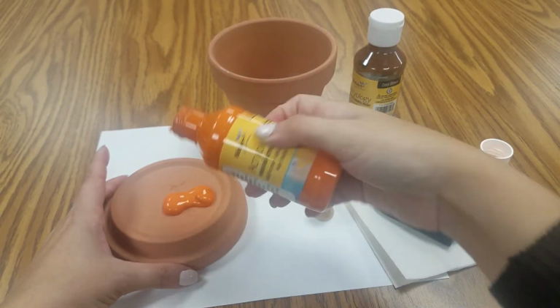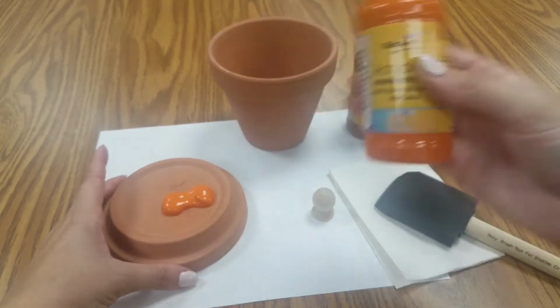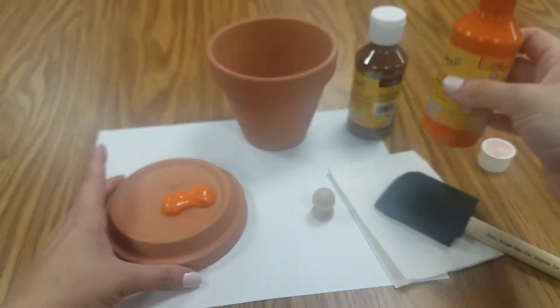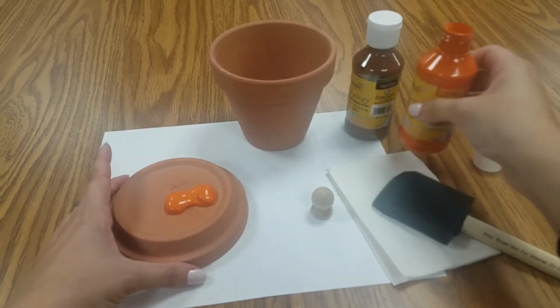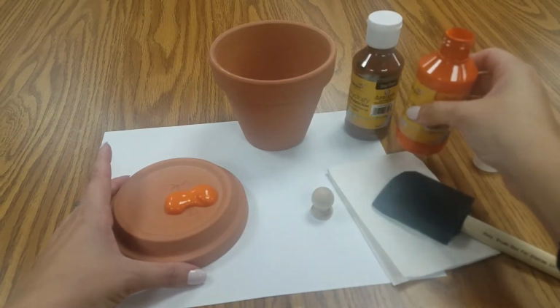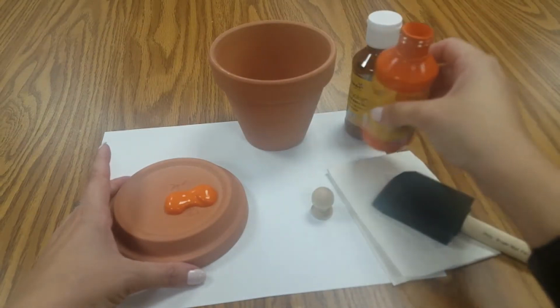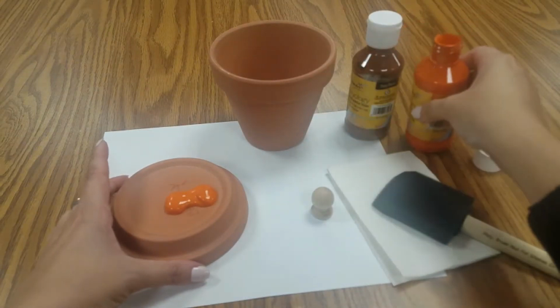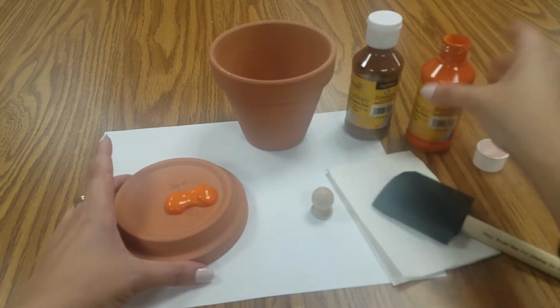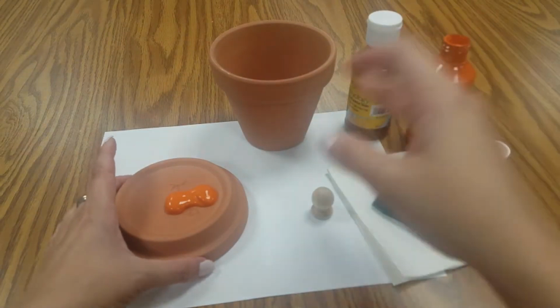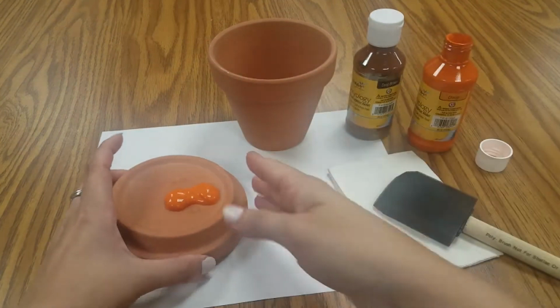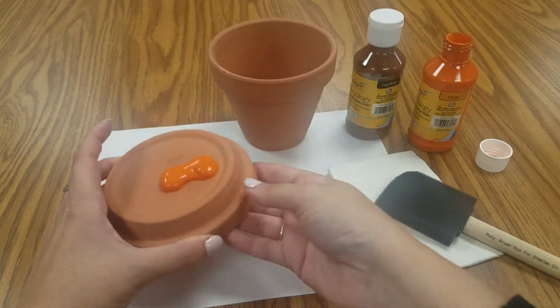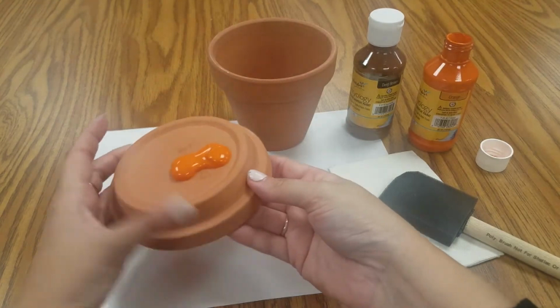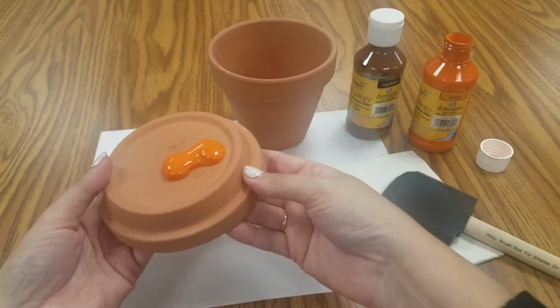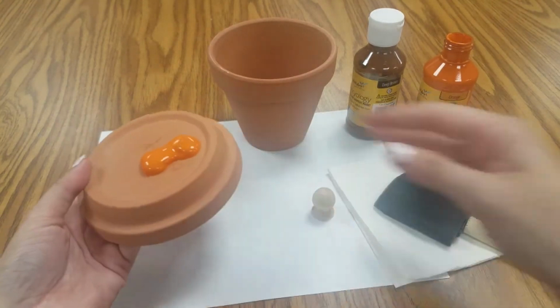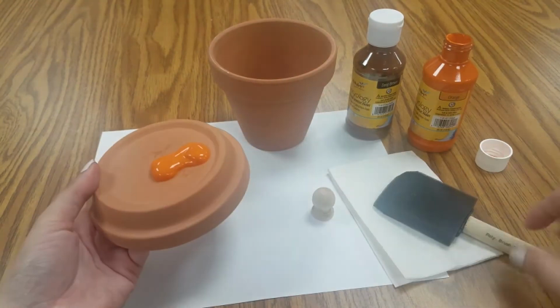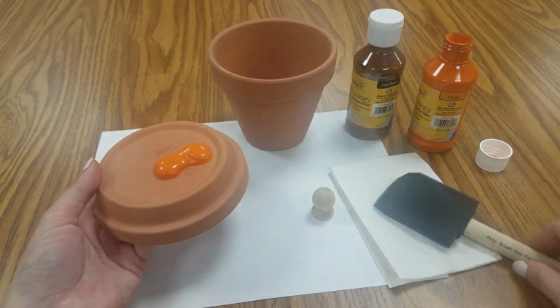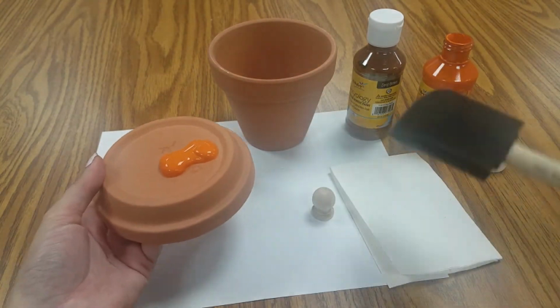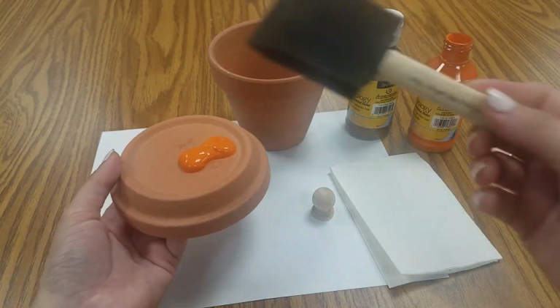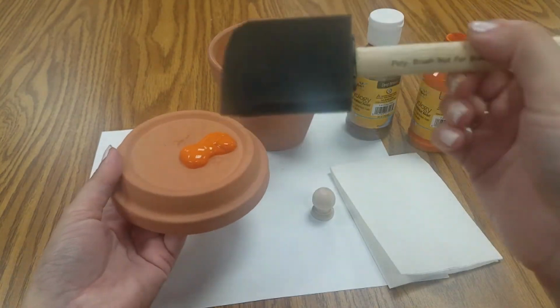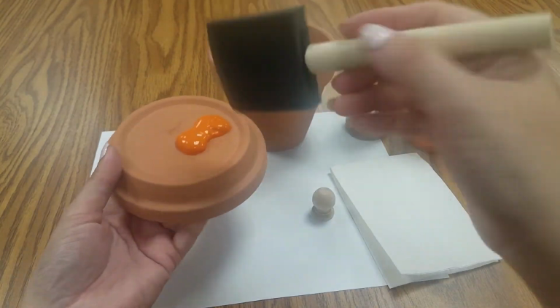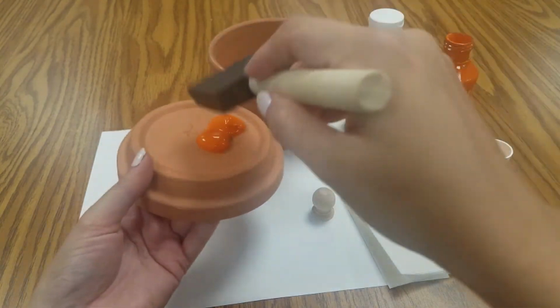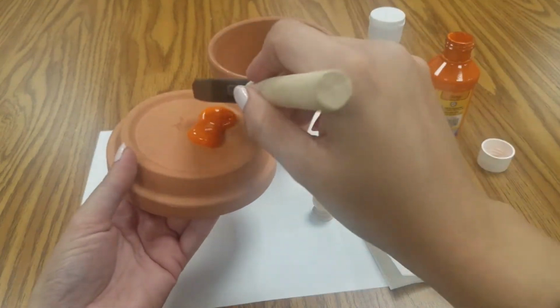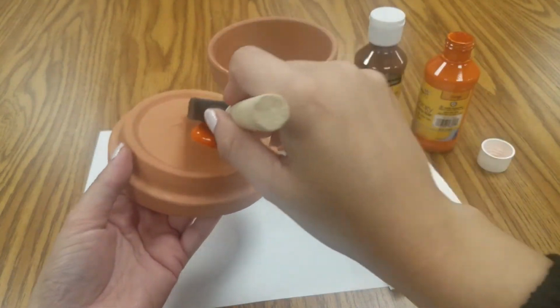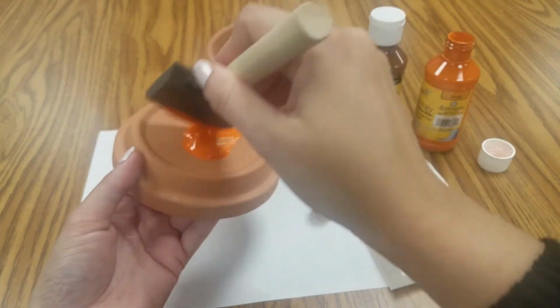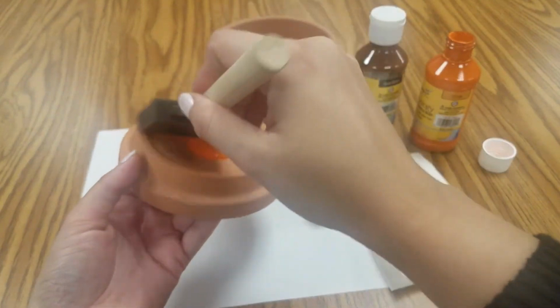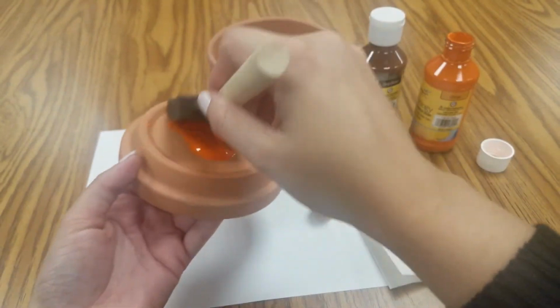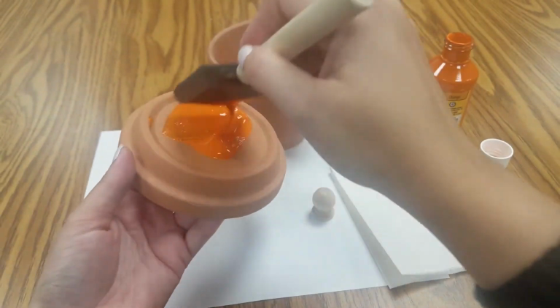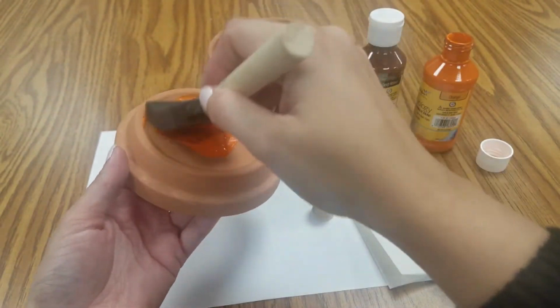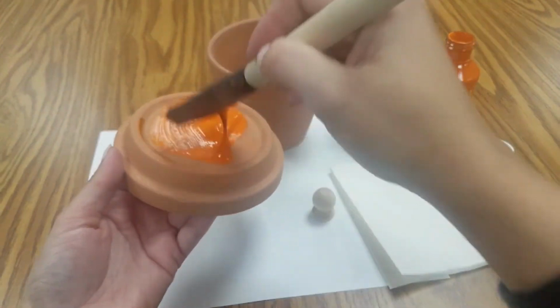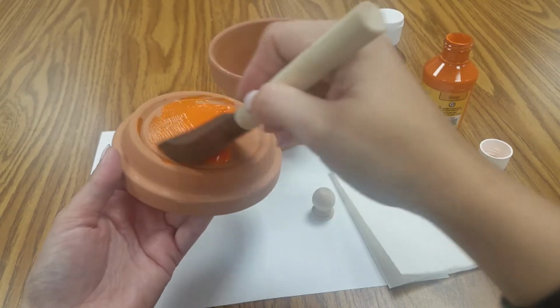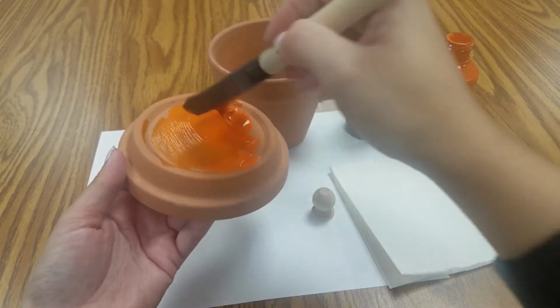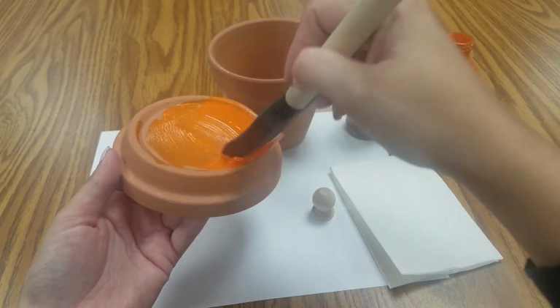And as always, you can use any color you want. I'm just traditional when it comes to Halloween.